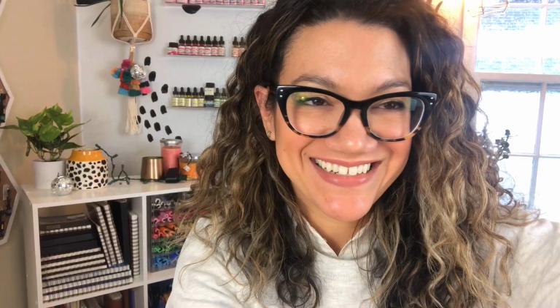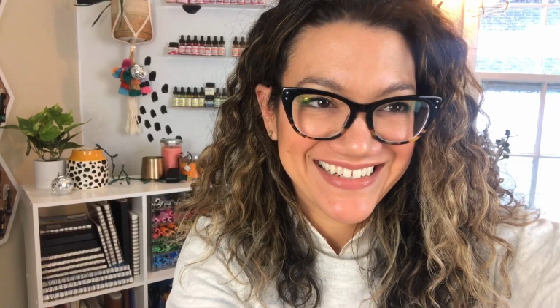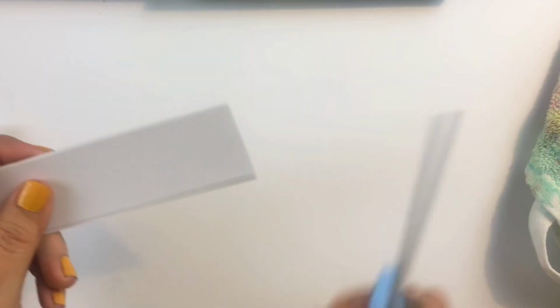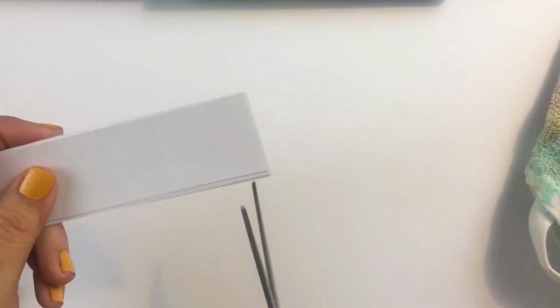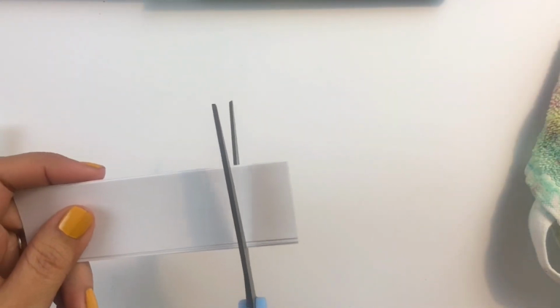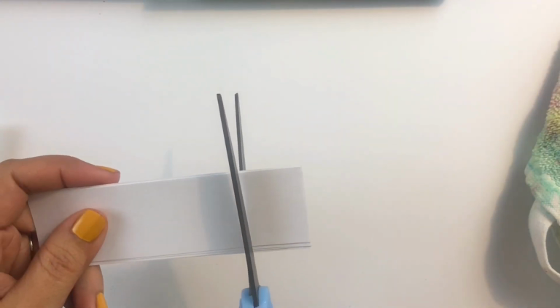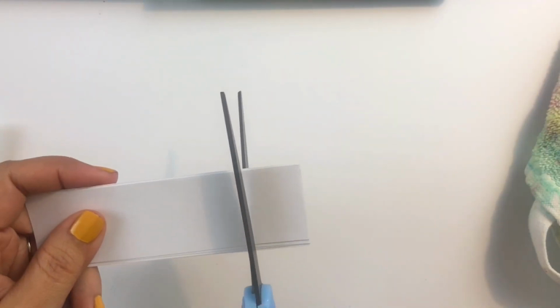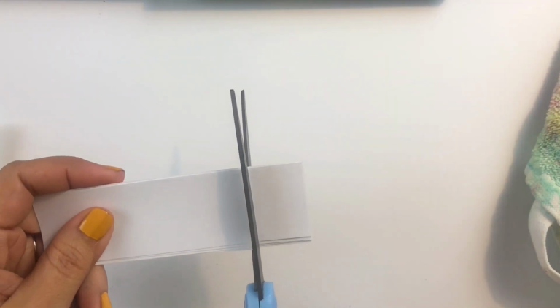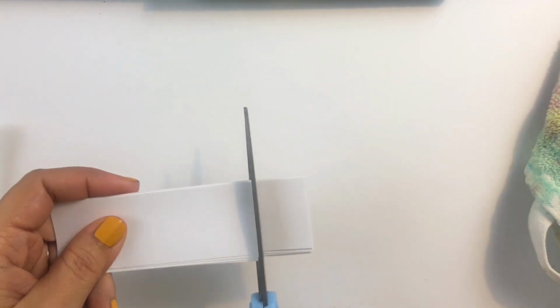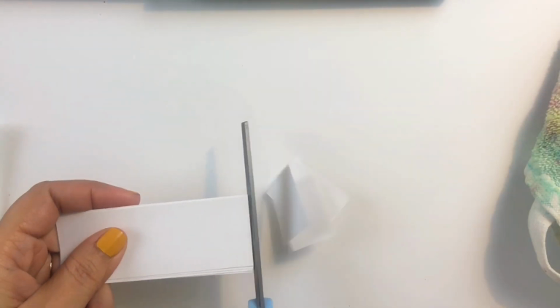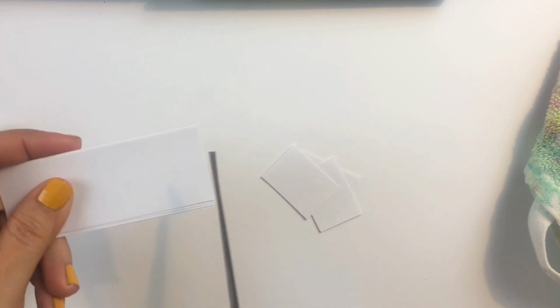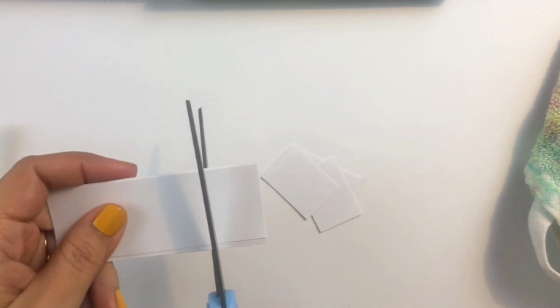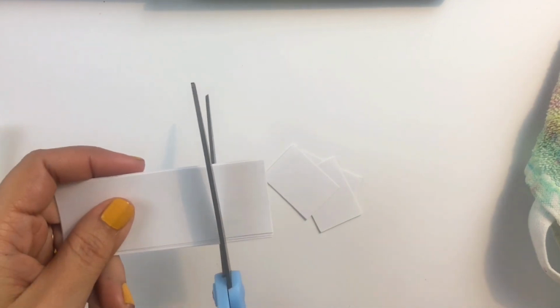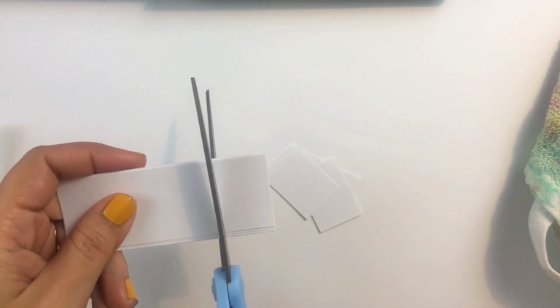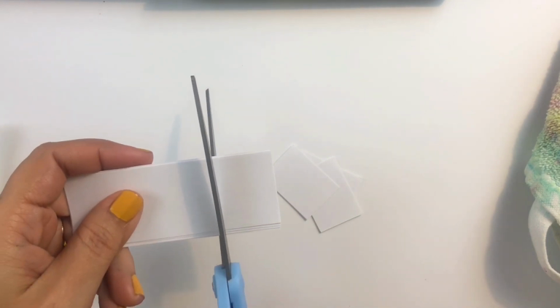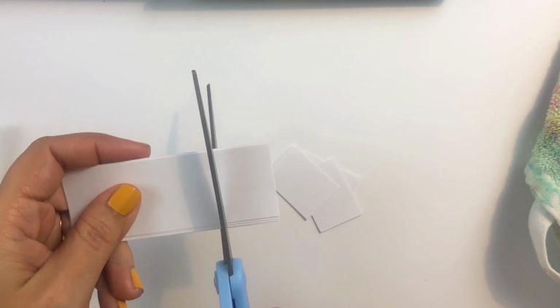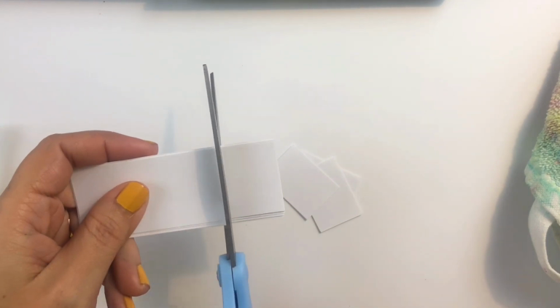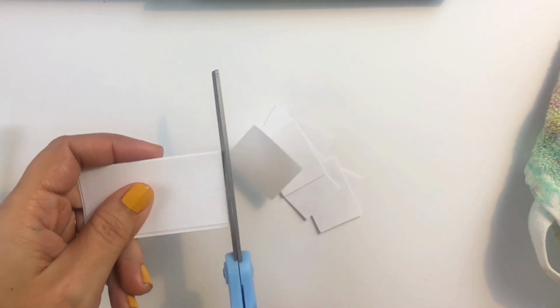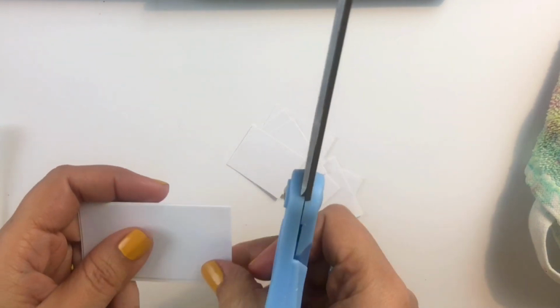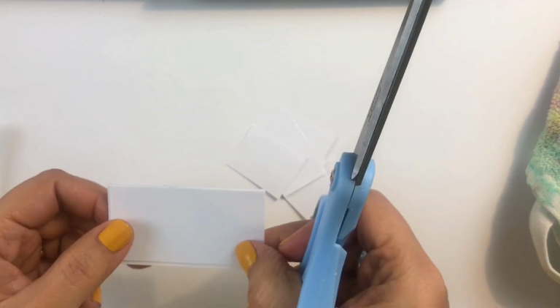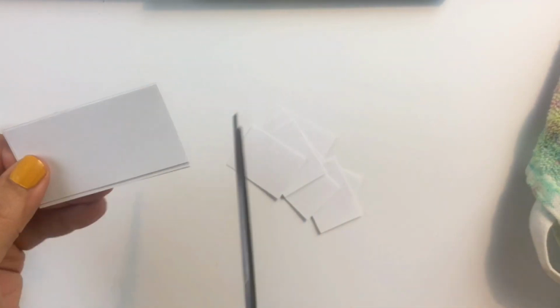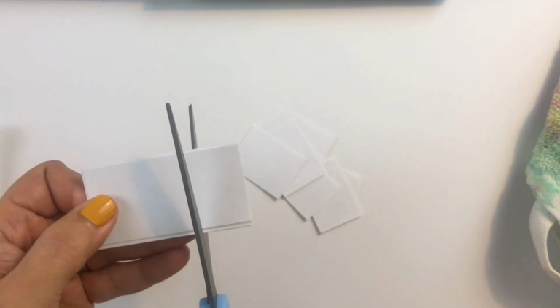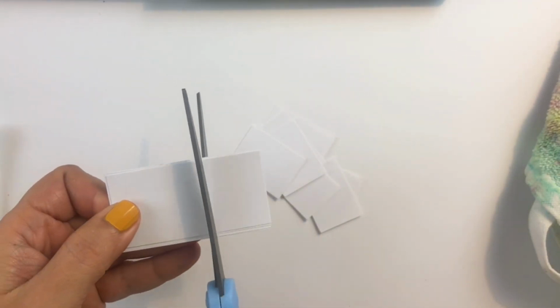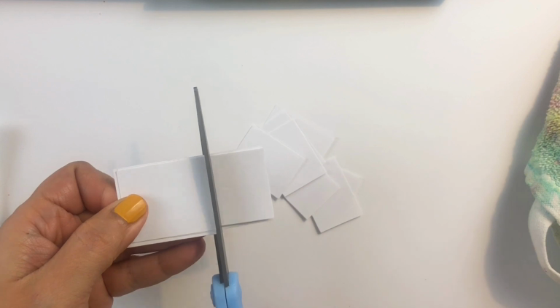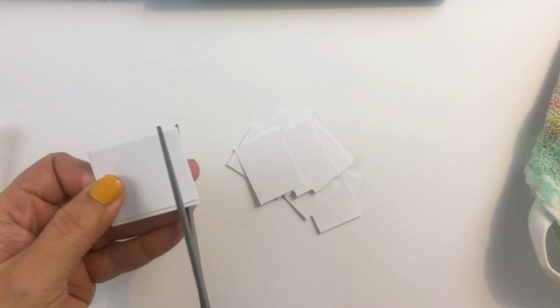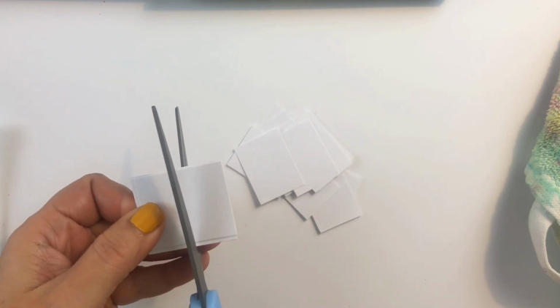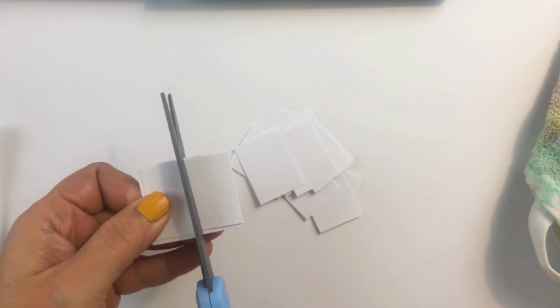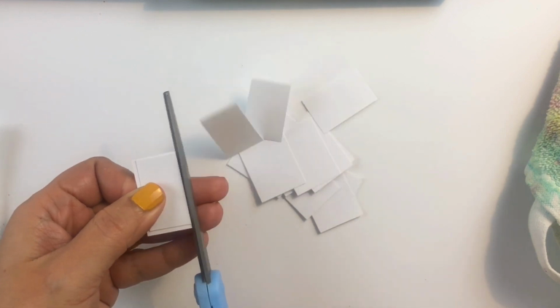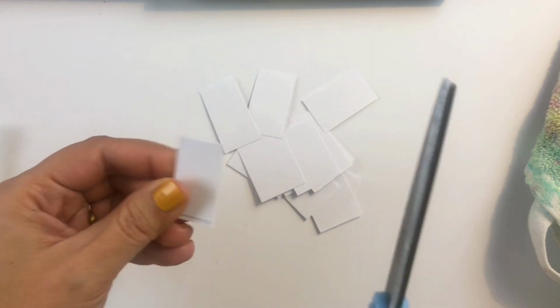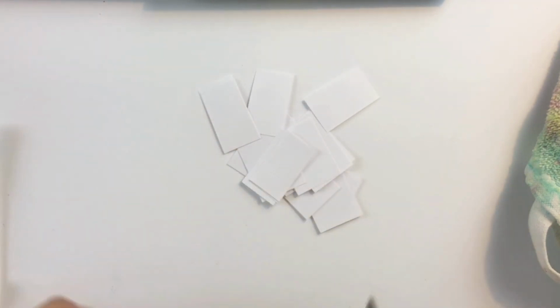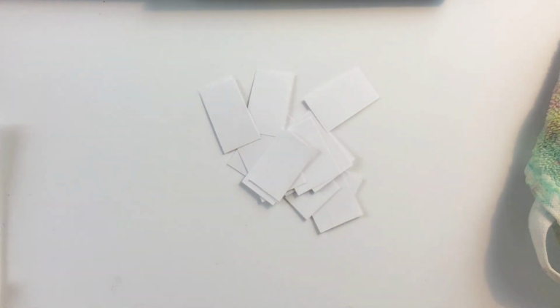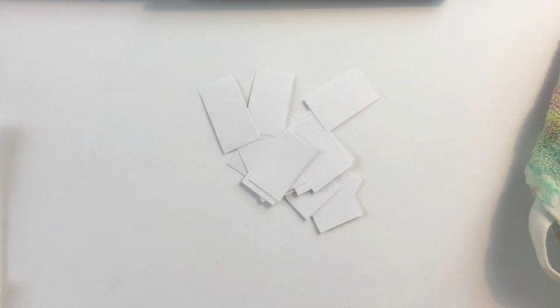Here's how I go through annual planning. I first cut up a lot of little sheets of paper. There's really no magic to the size, but I'm going to write on each one of these the different things that I'm going to do throughout the year.